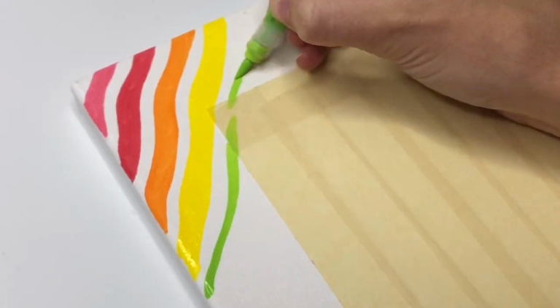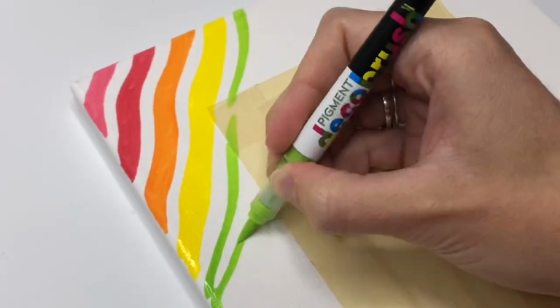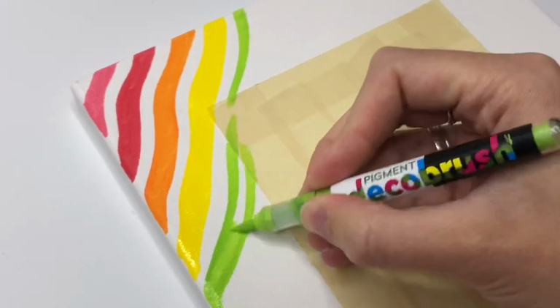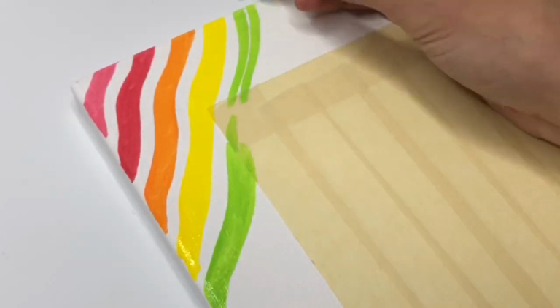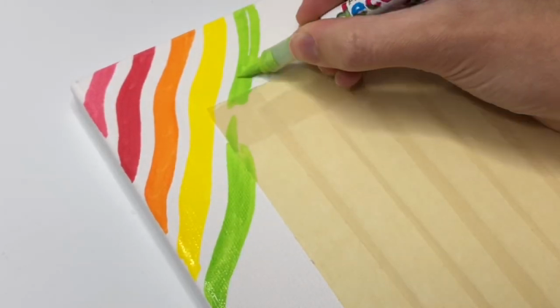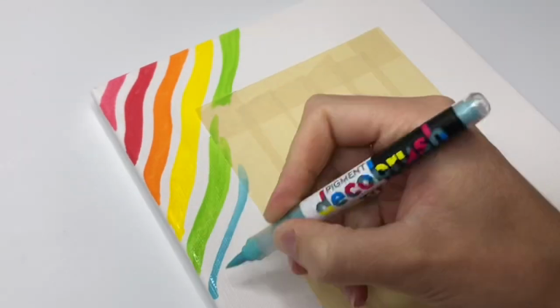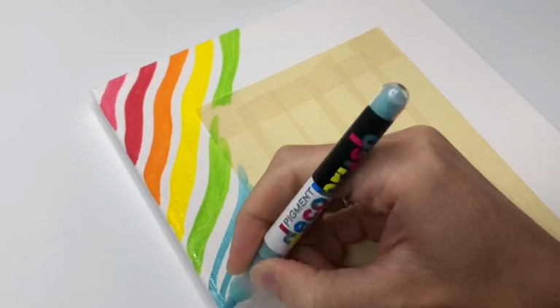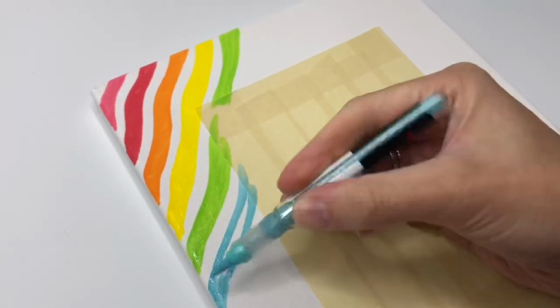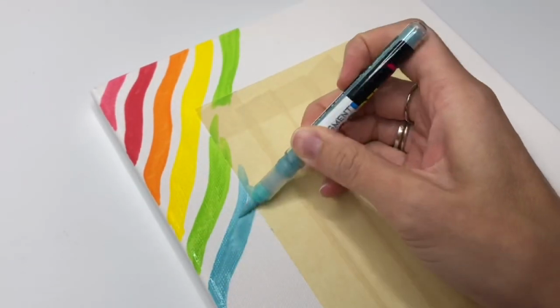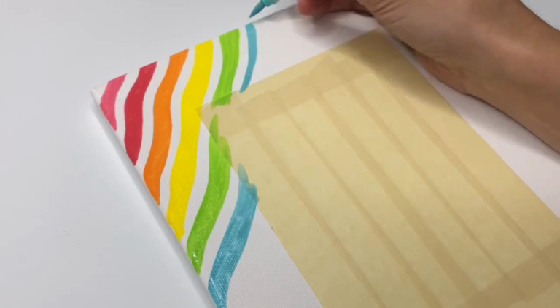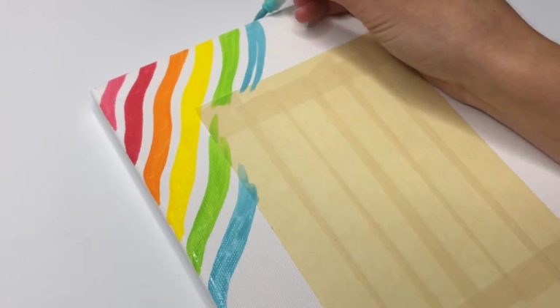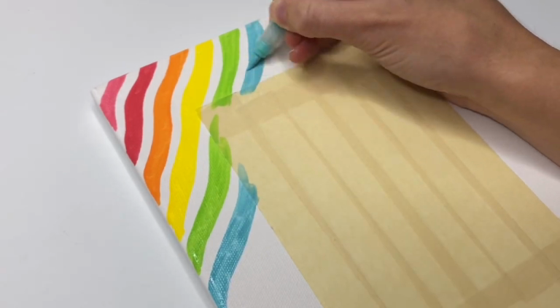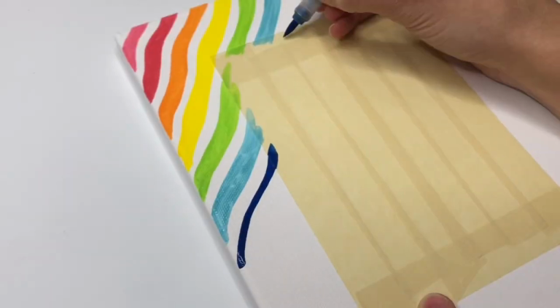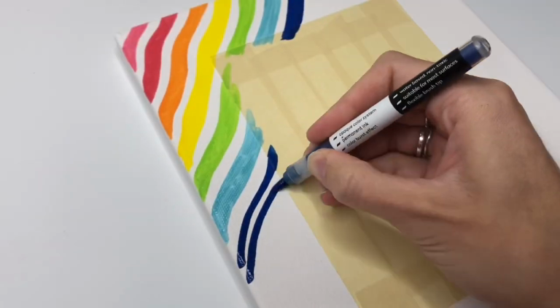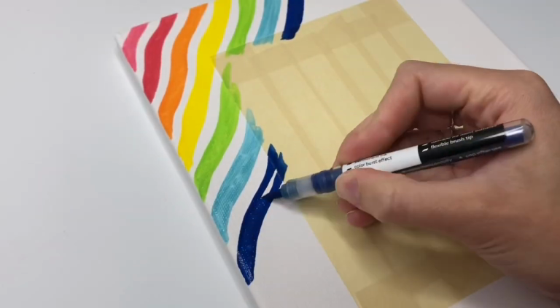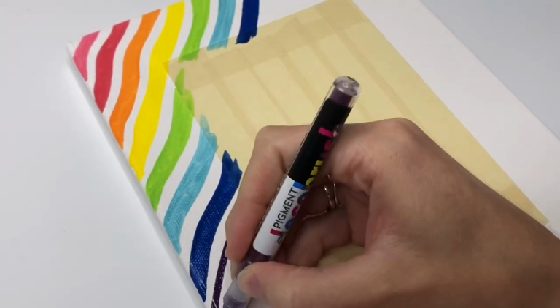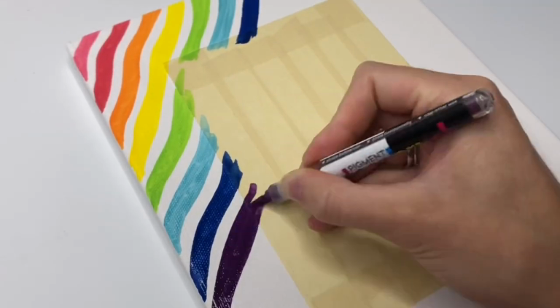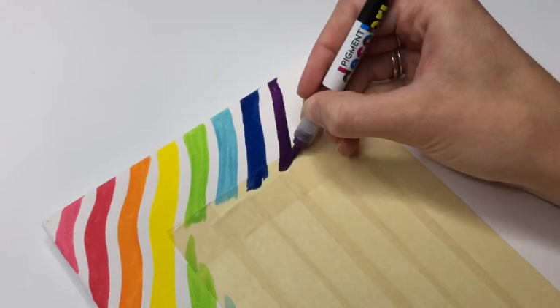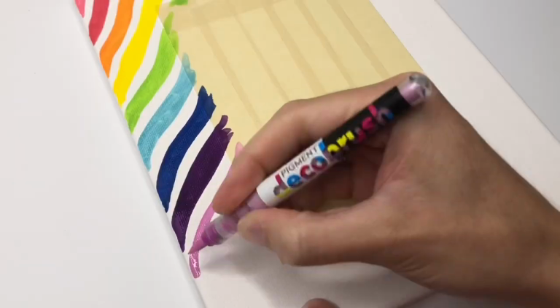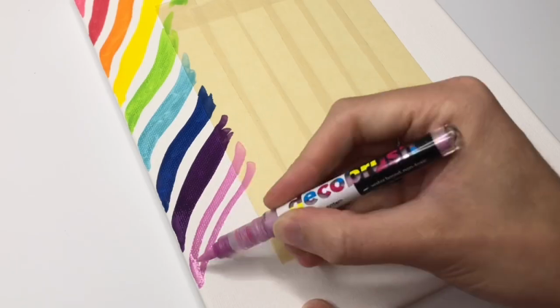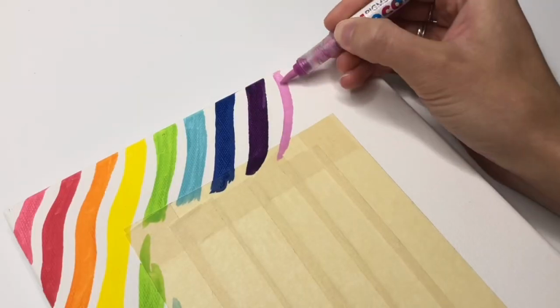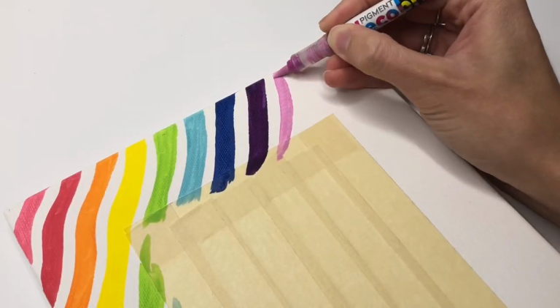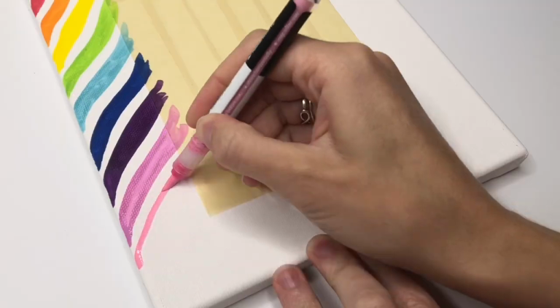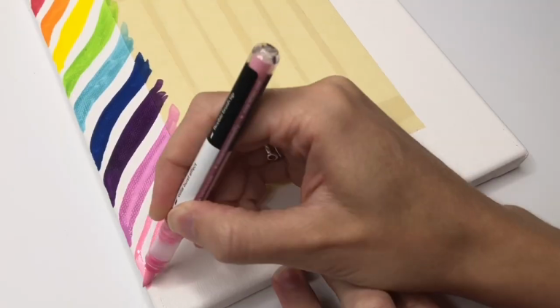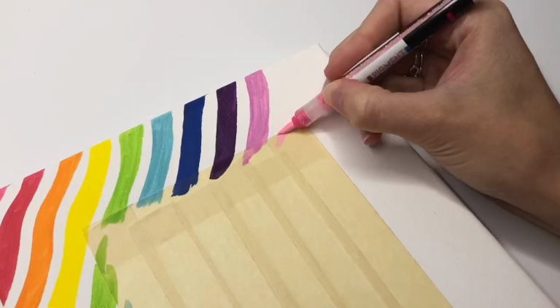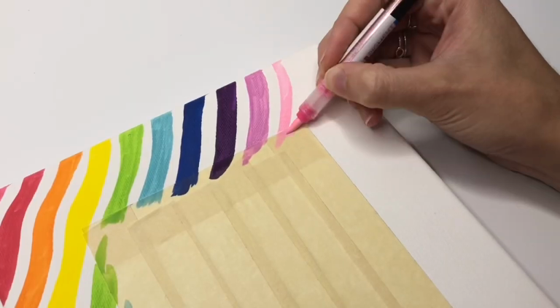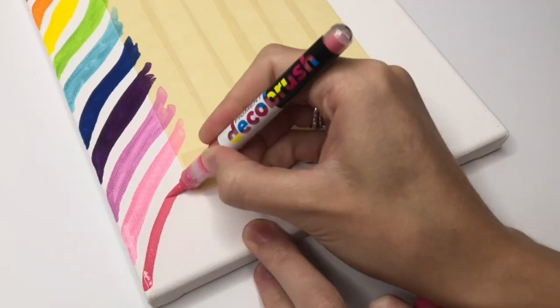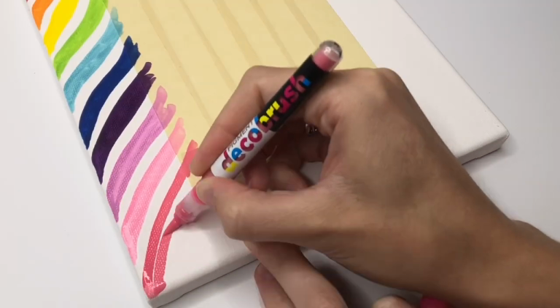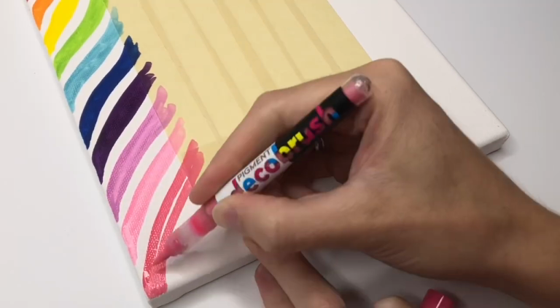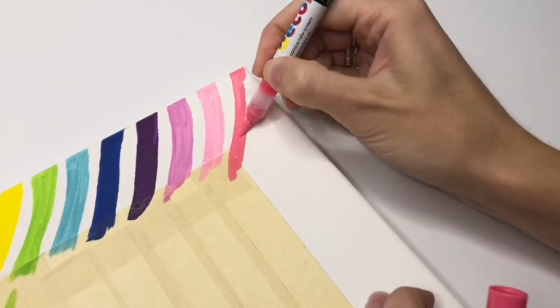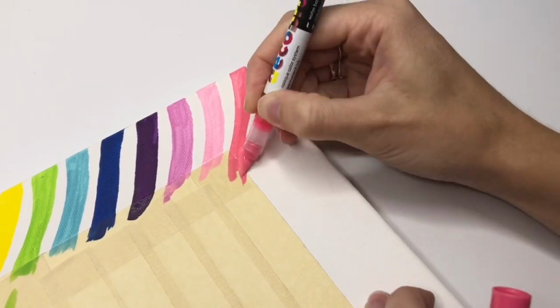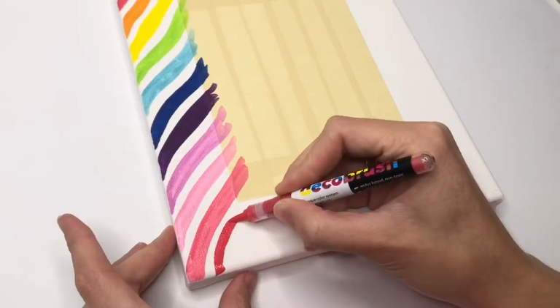These are the new pigment deco brush markers from Caran d'Ache markers. They're acrylic and I'm so excited about them. I did a video reviewing them and showing how they look on all different types of surfaces. This video is specifically on canvas.